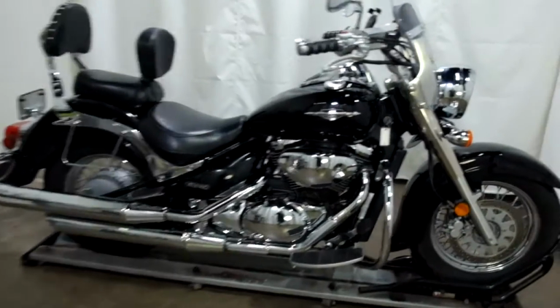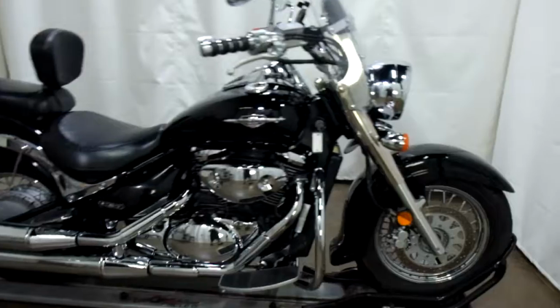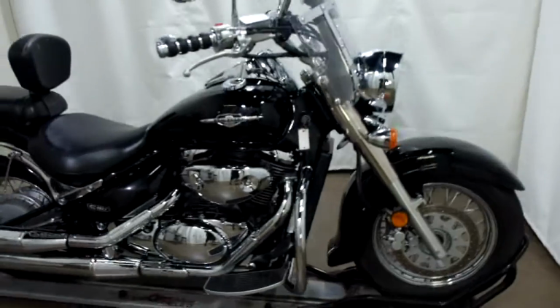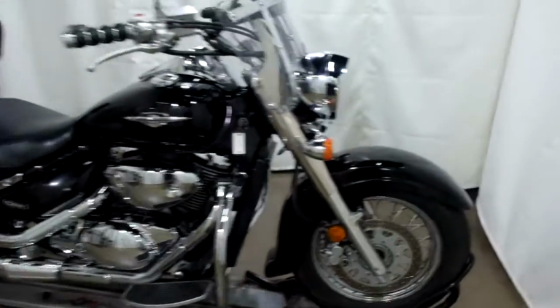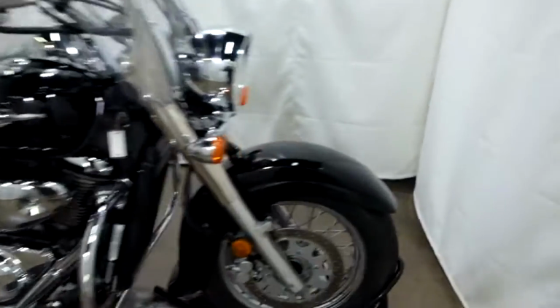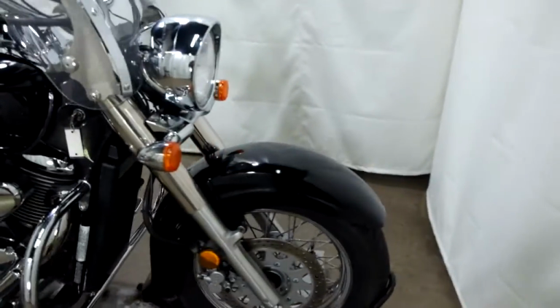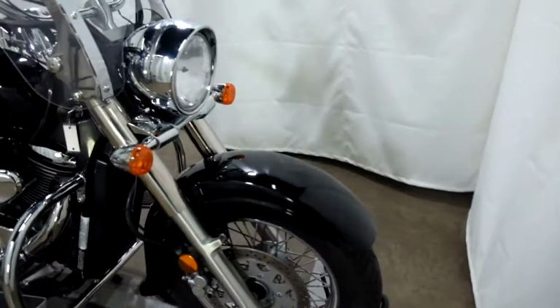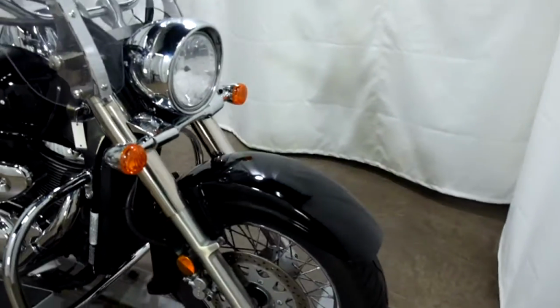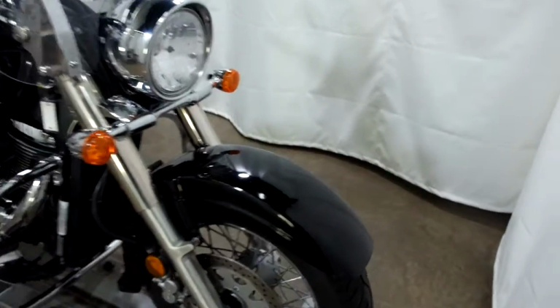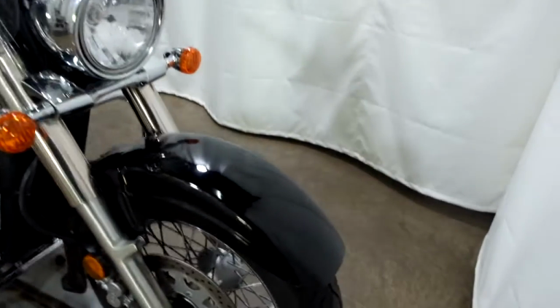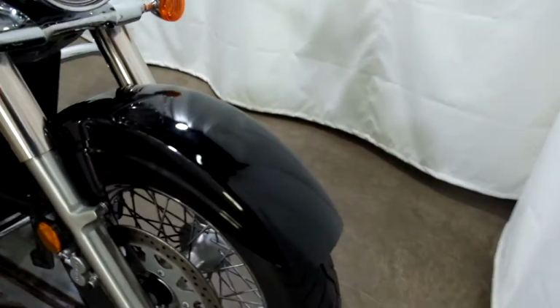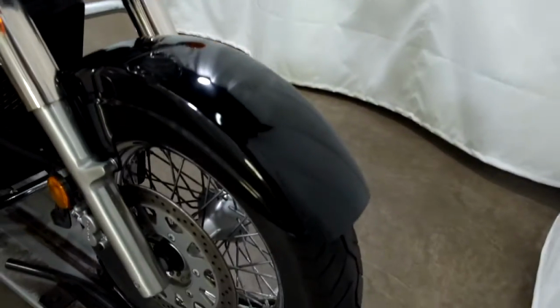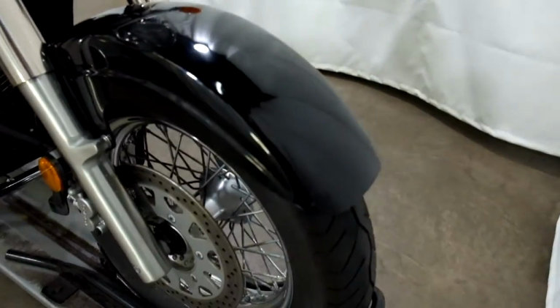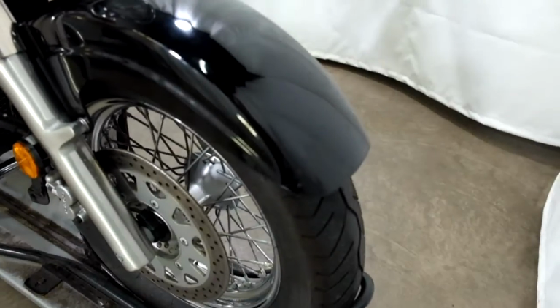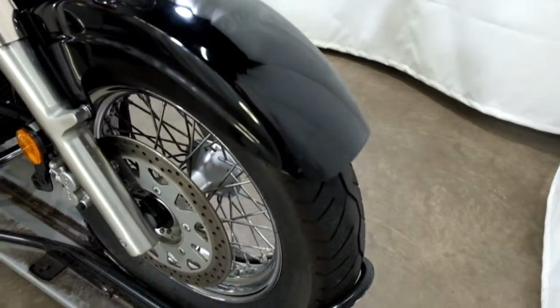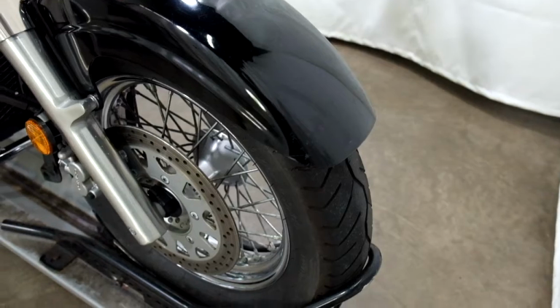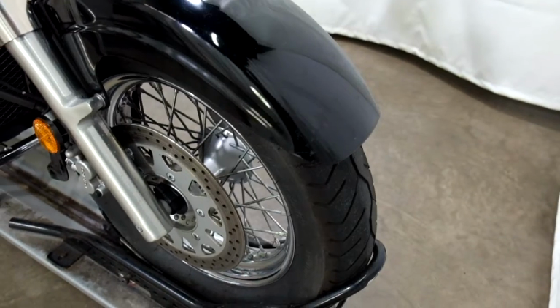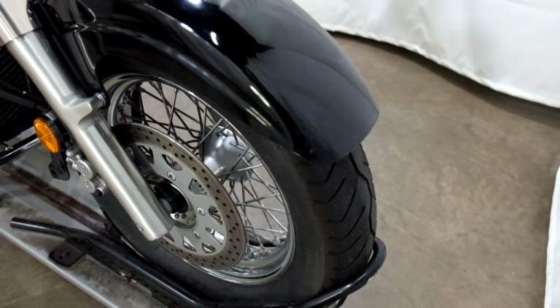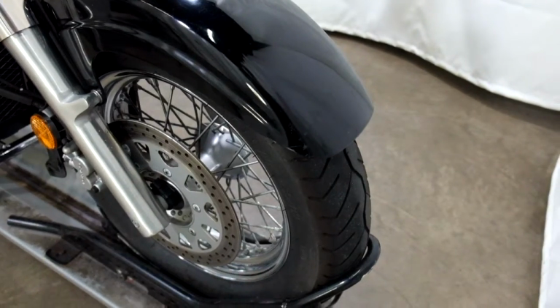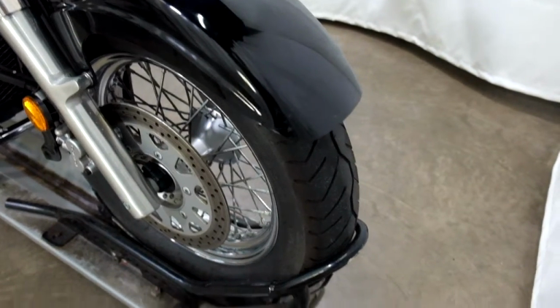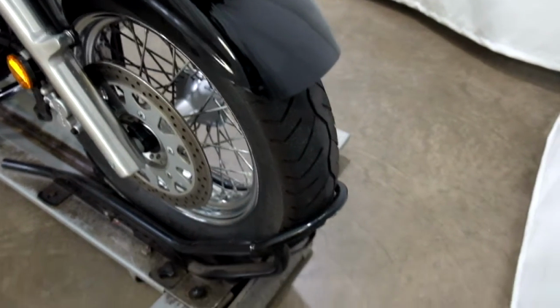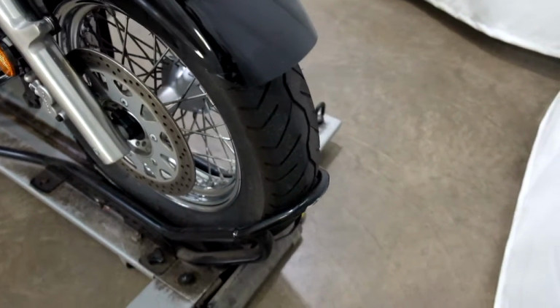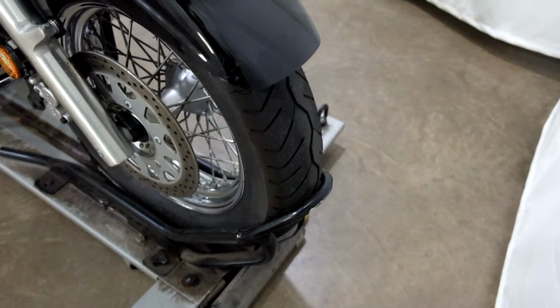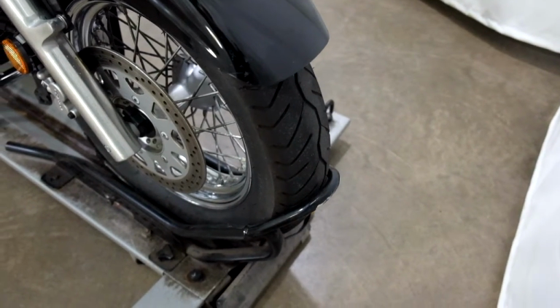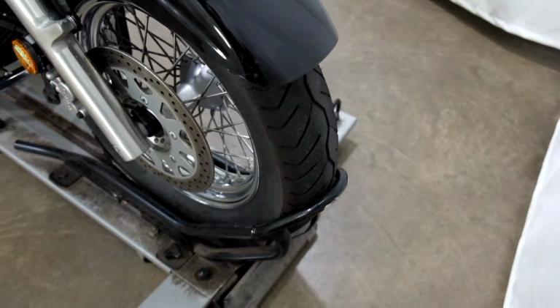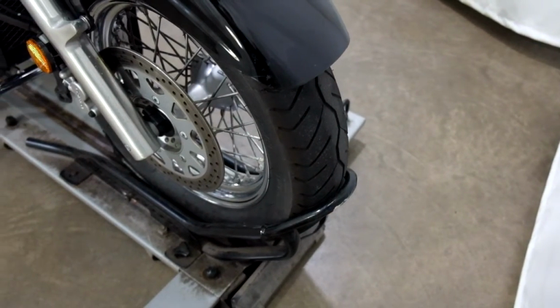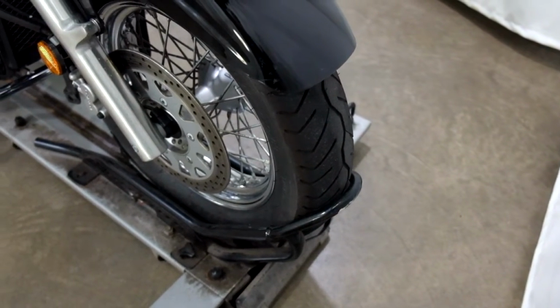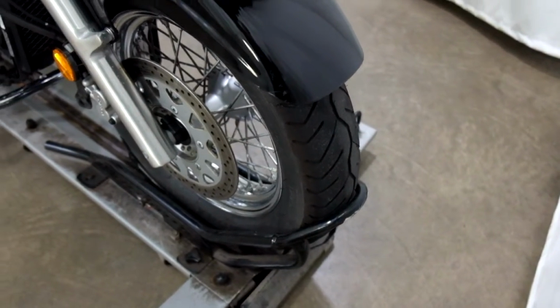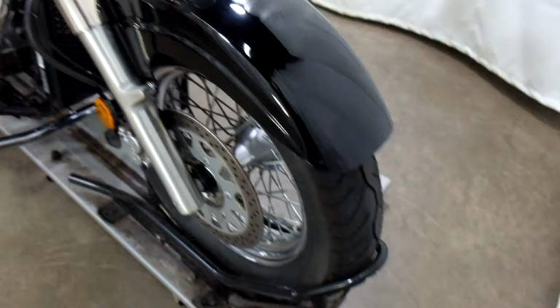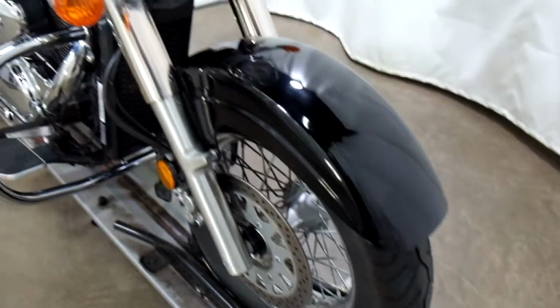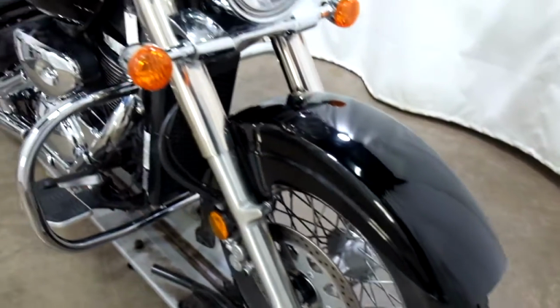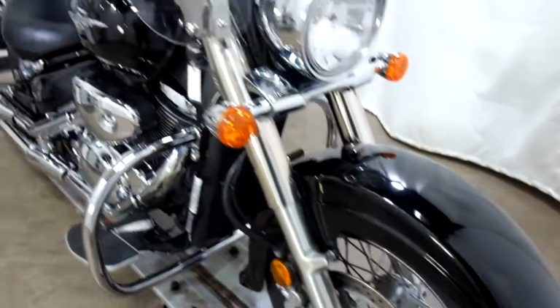This bike has sustained a minor tip over on both sides, but the damage is pretty minimal. As you can see here, there's a little scraping on the front fender. Tires have some decent tread on them, but are starting to show weather cracking.